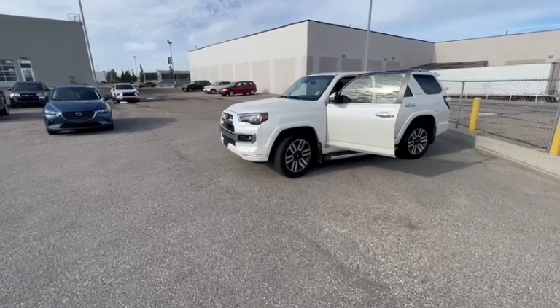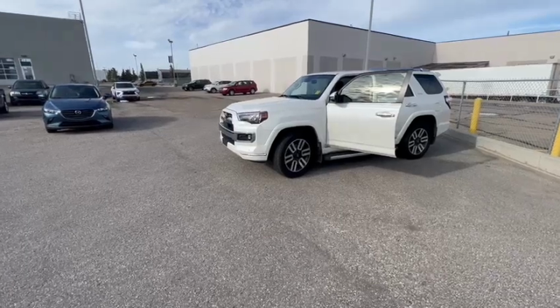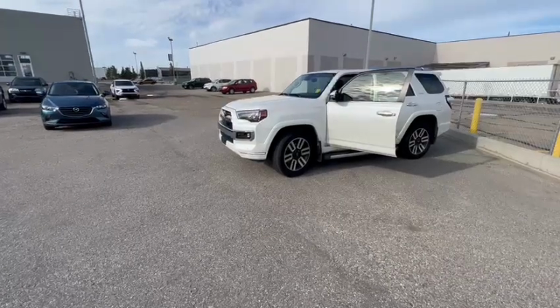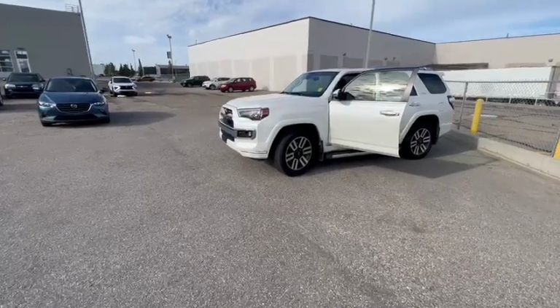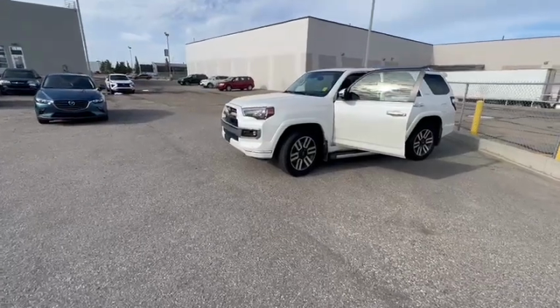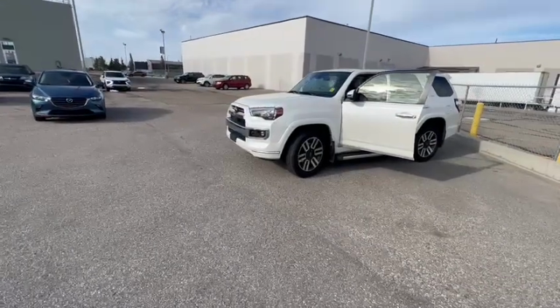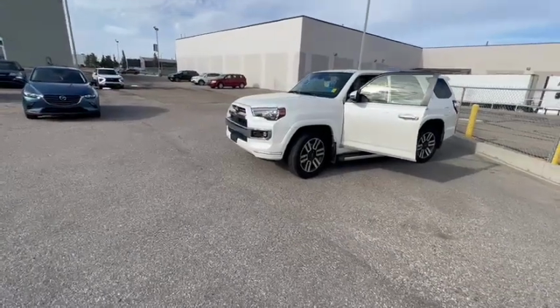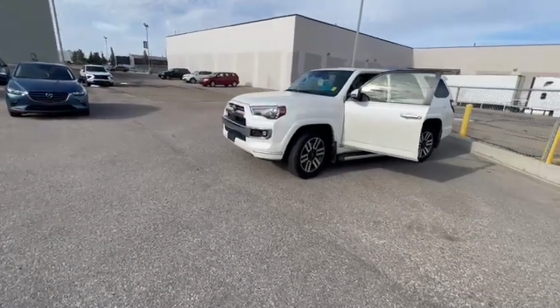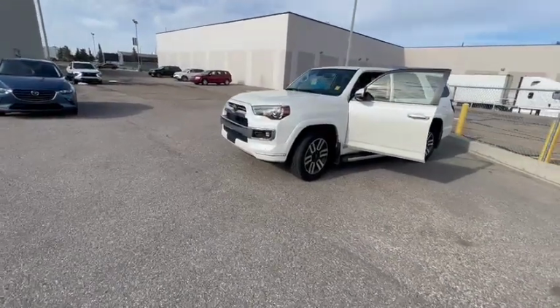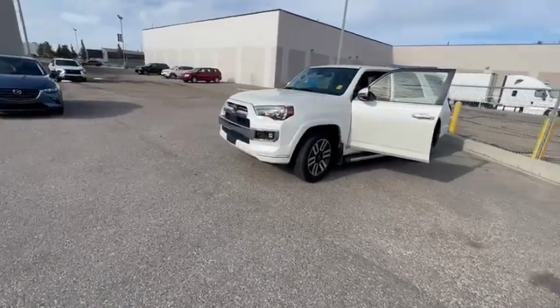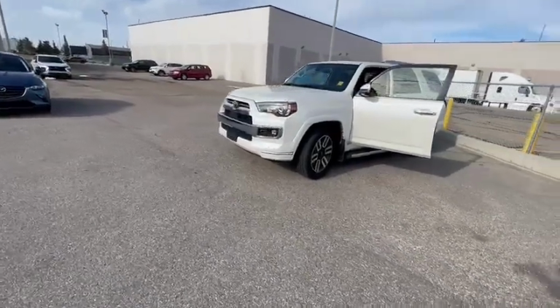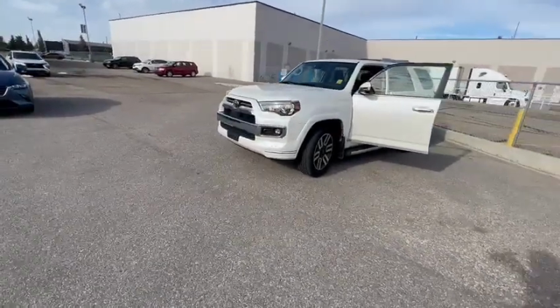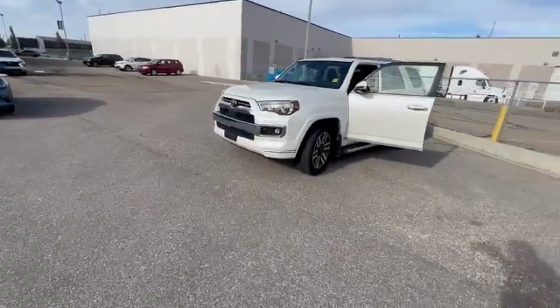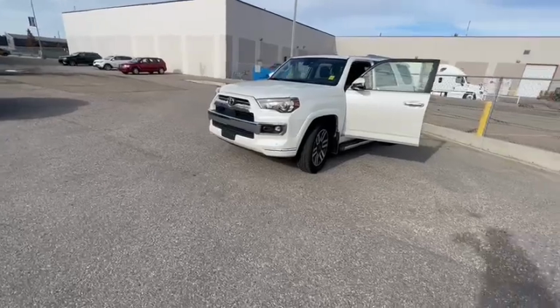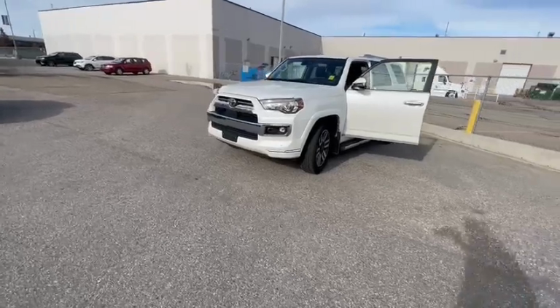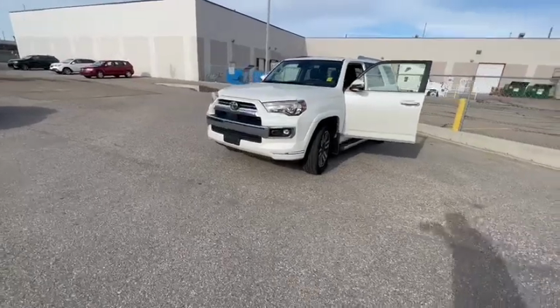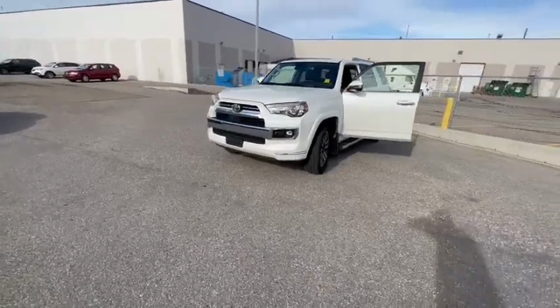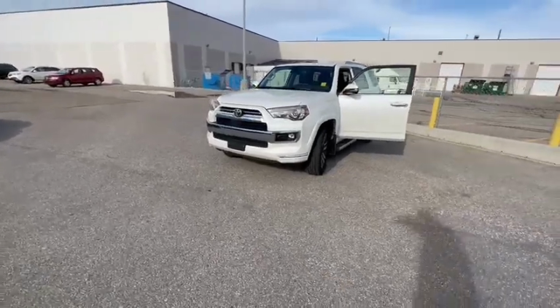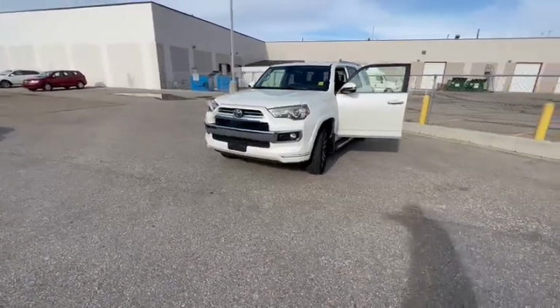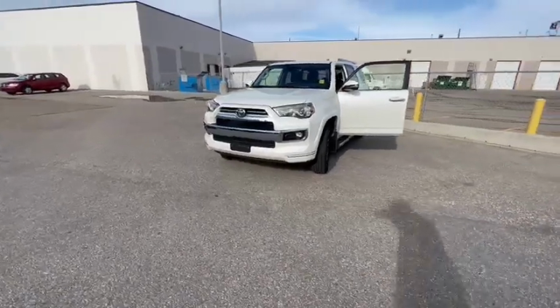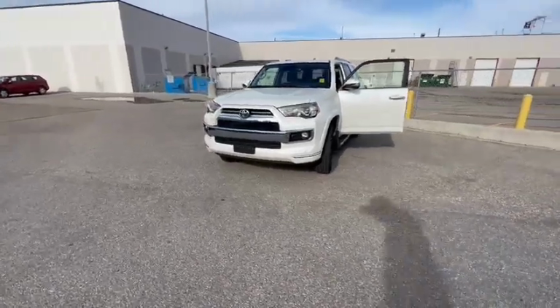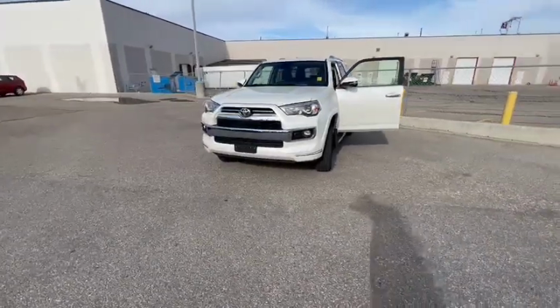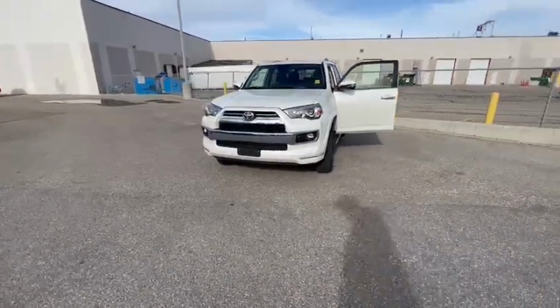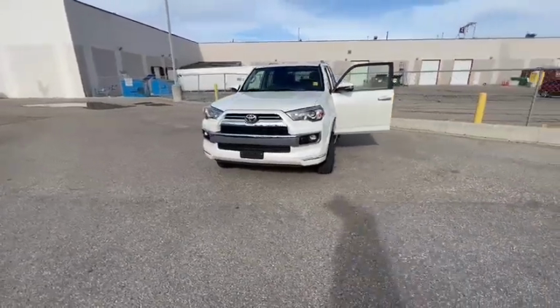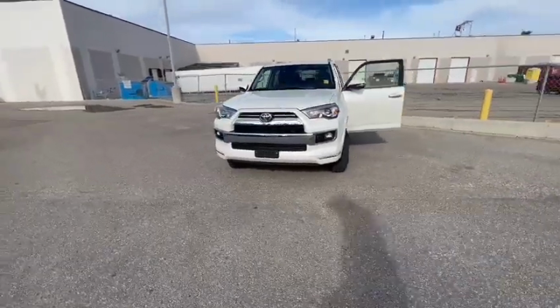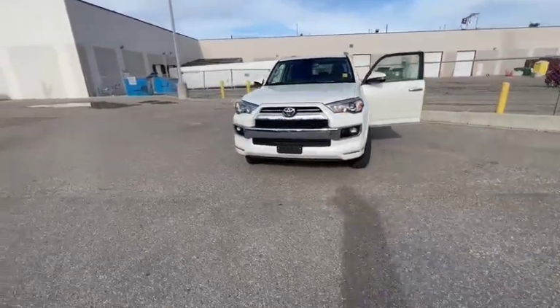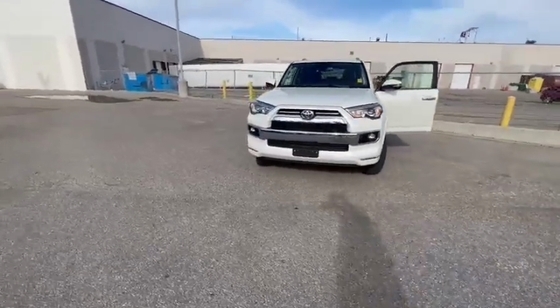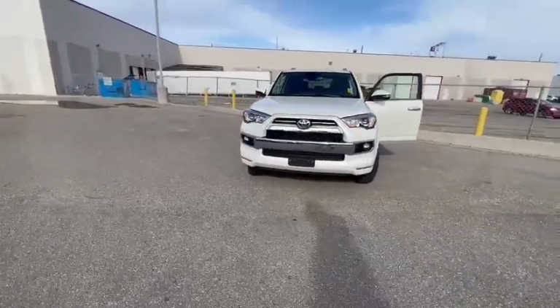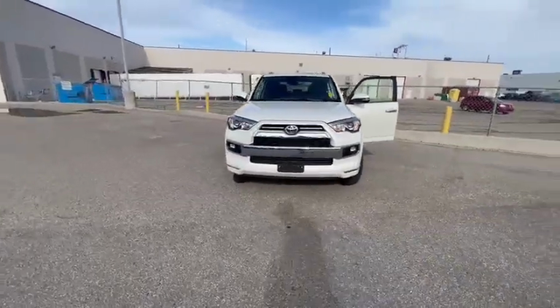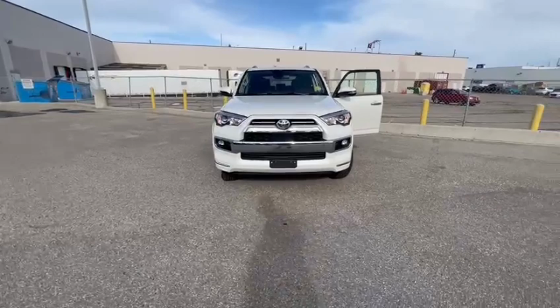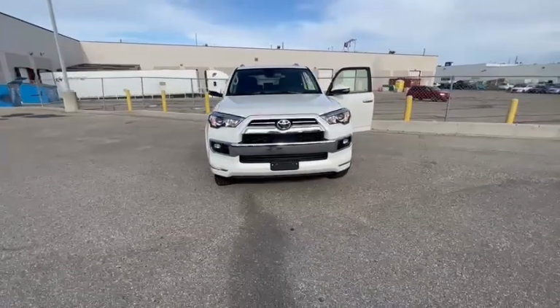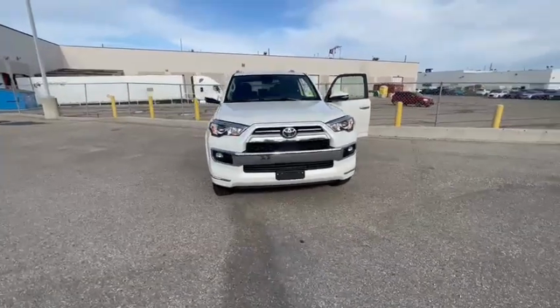Good morning, this is Kibir from South Via Acura. Thank you for your inquiry on our Toyota 4Runner. I want to do a 360 walkthrough video to show you how the vehicle looks from inside and outside.